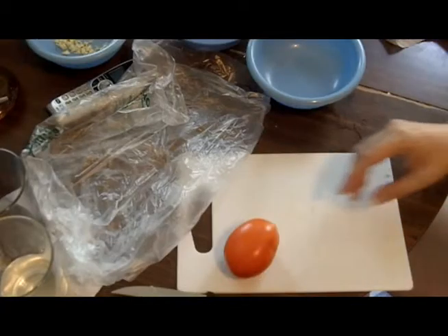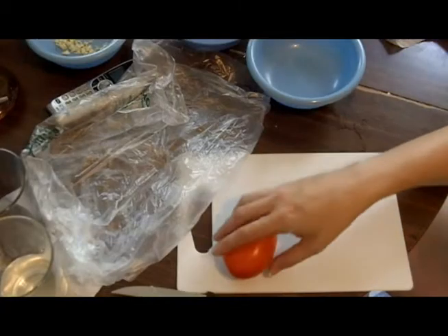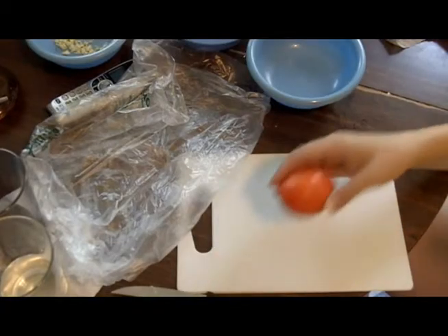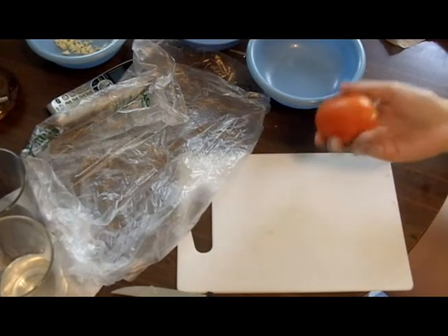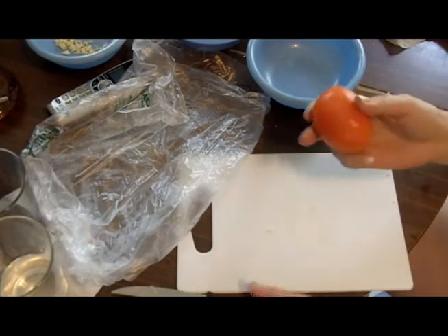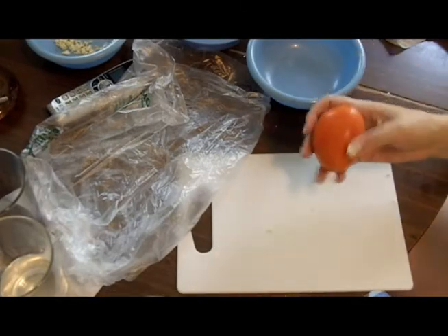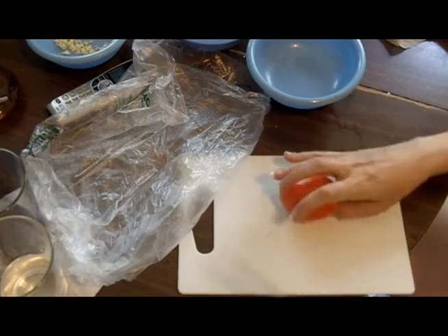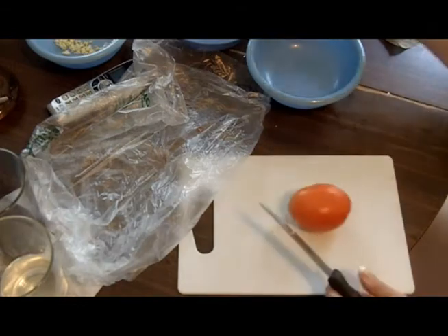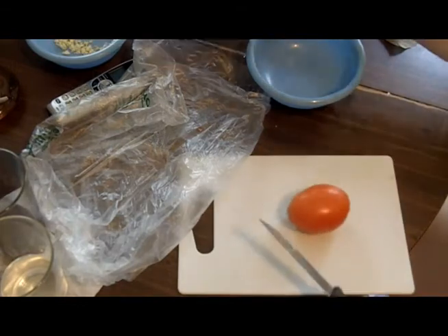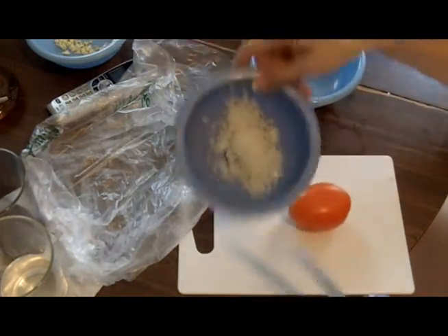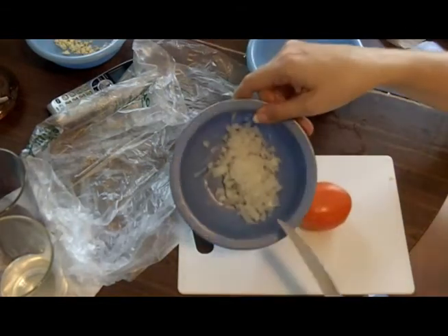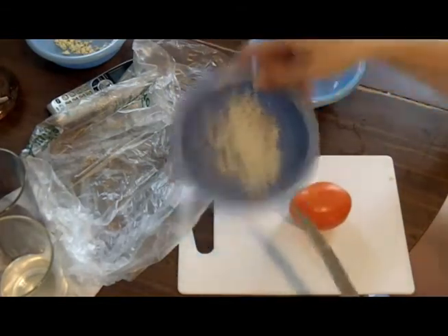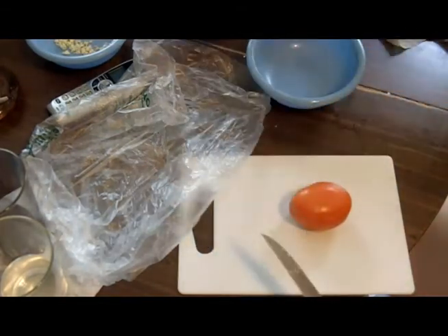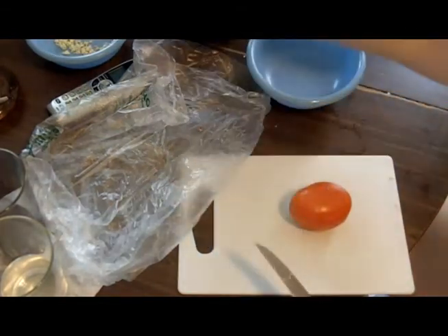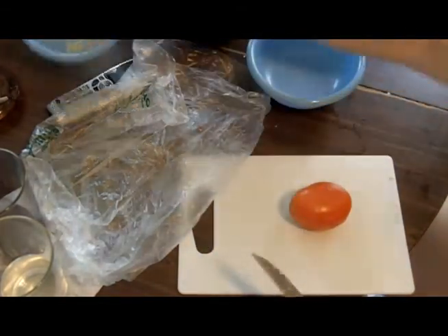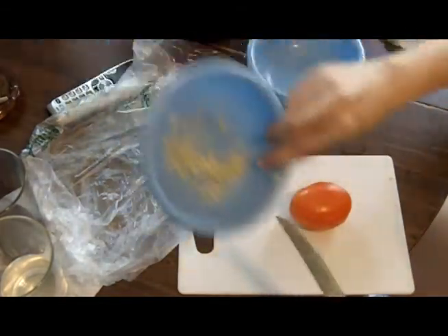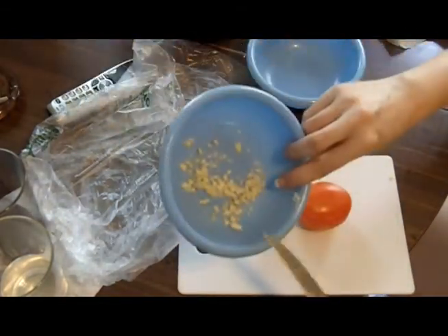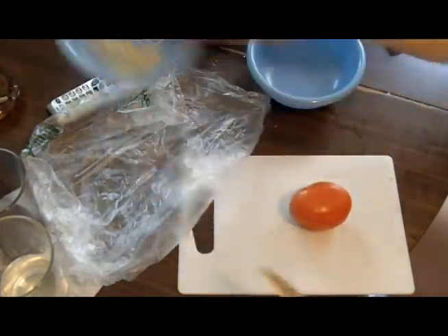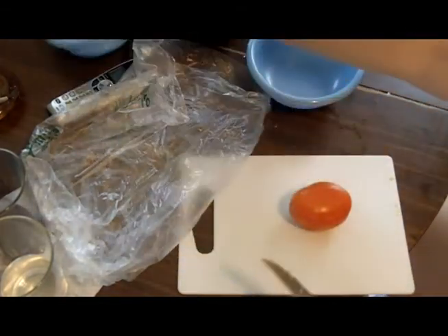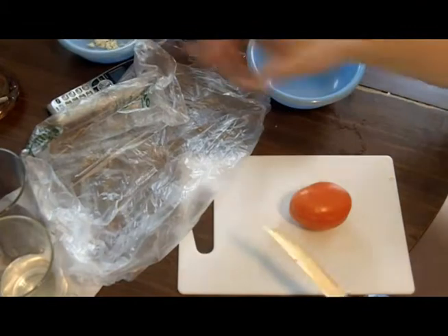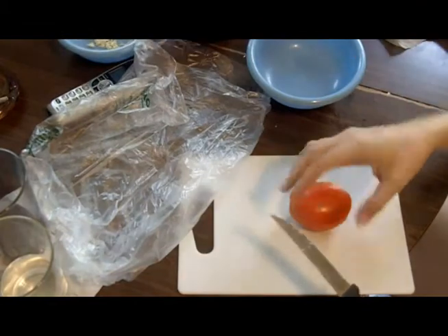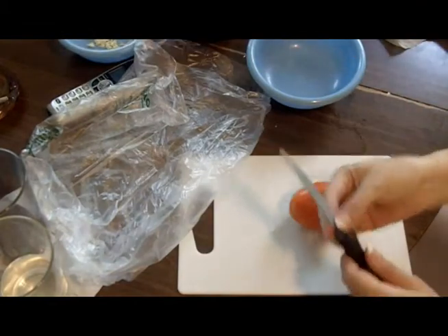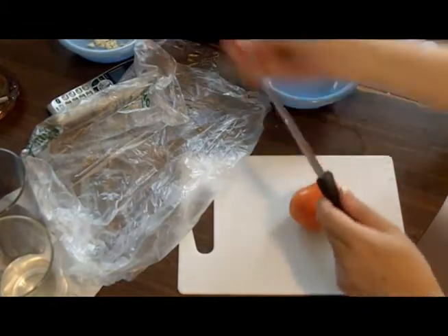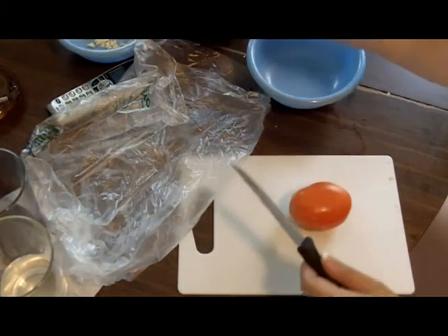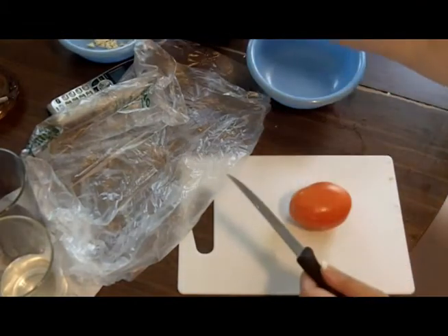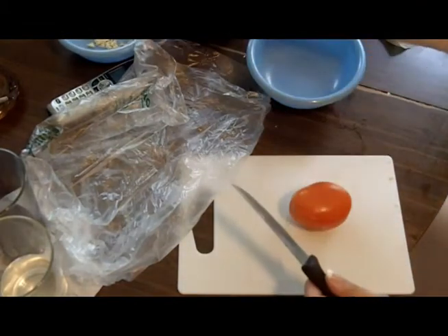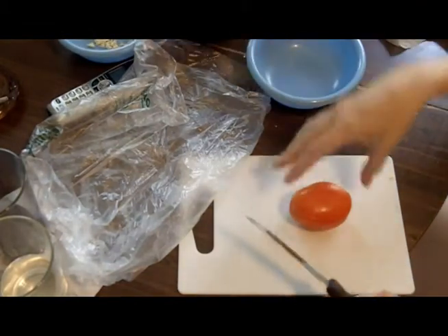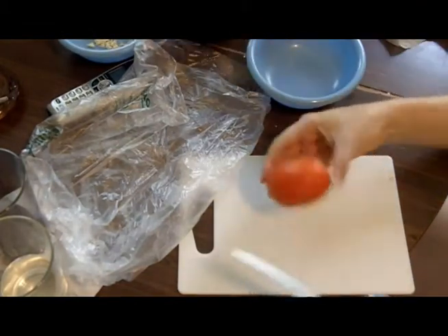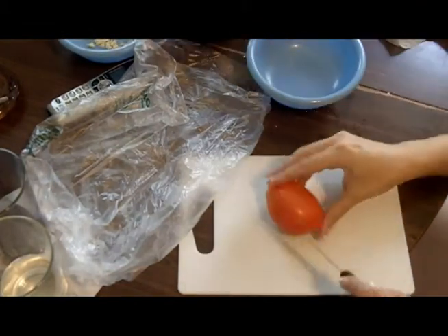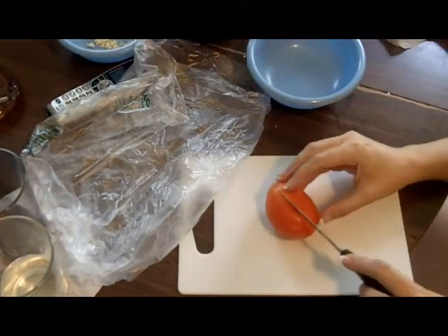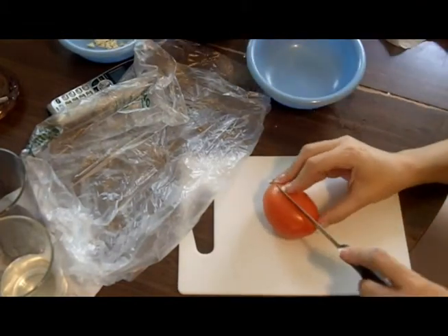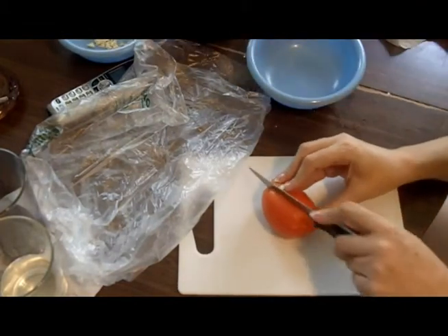Okay everyone, I'm back. I've been dicing up half an onion and a couple cloves of garlic, and this is all for our zucchini. I'm waiting for it to cool, and I'm going to do a roma tomato.